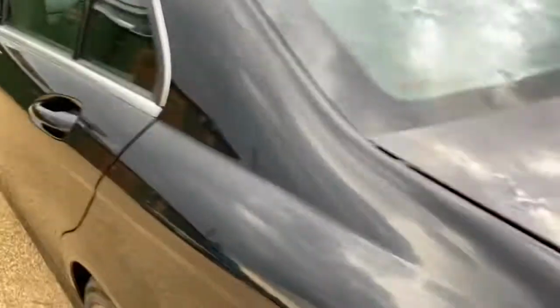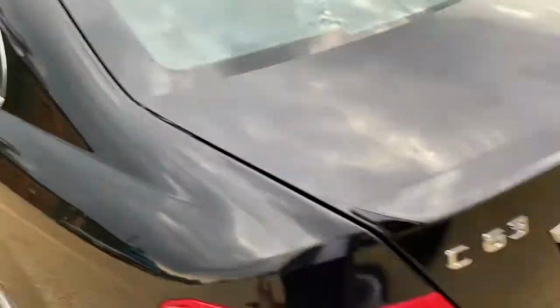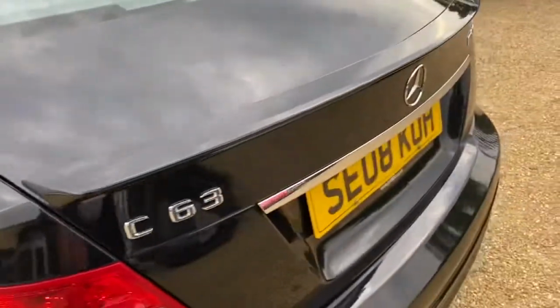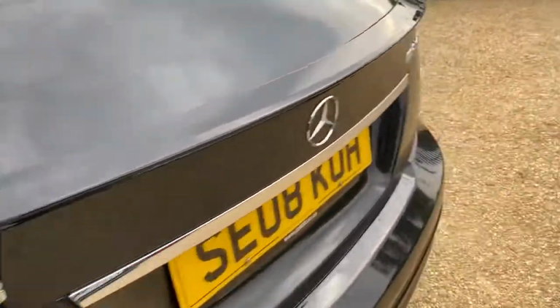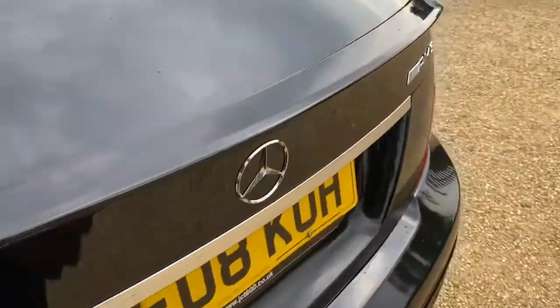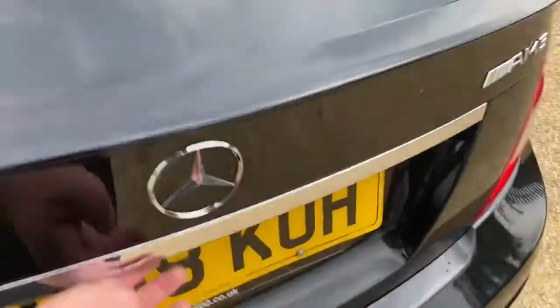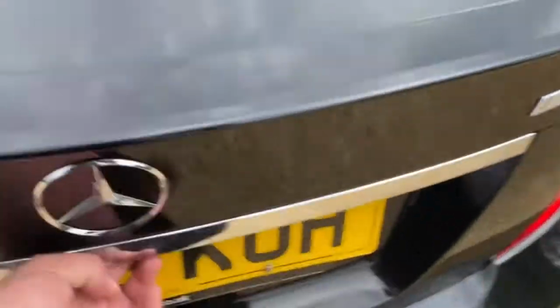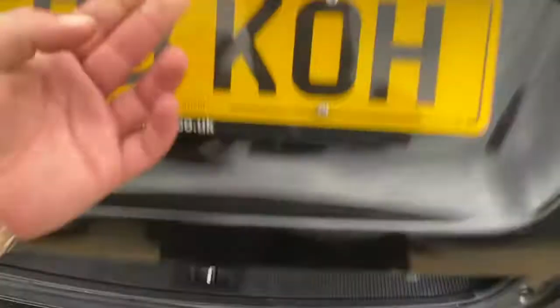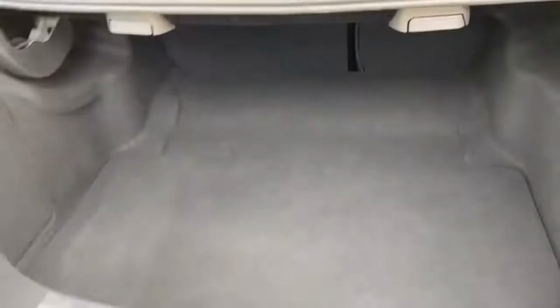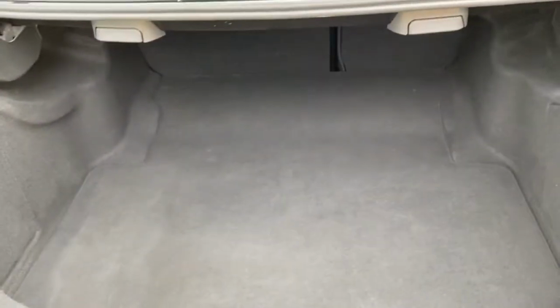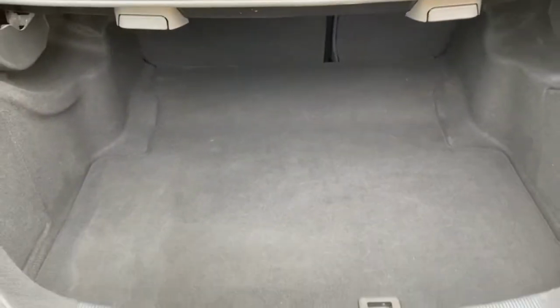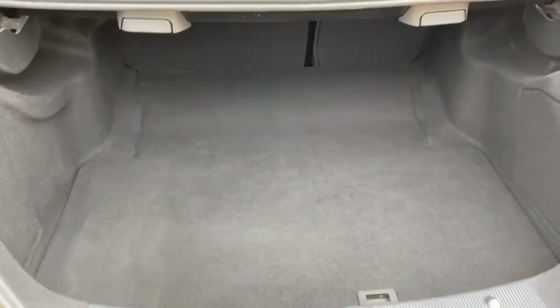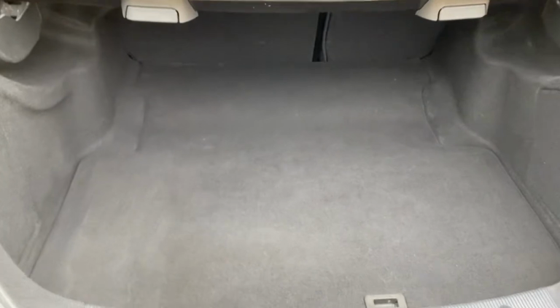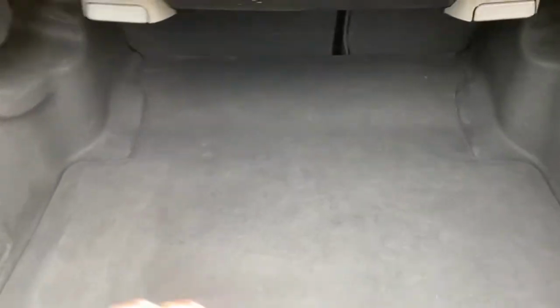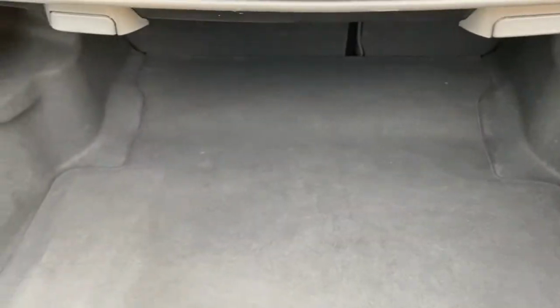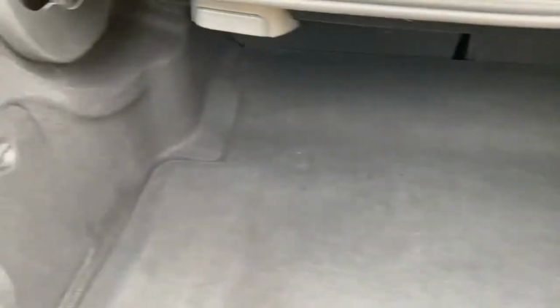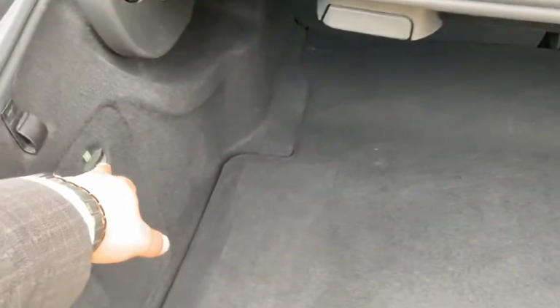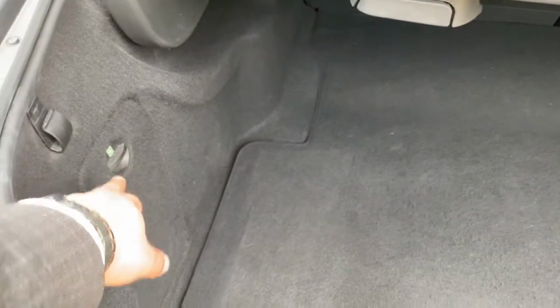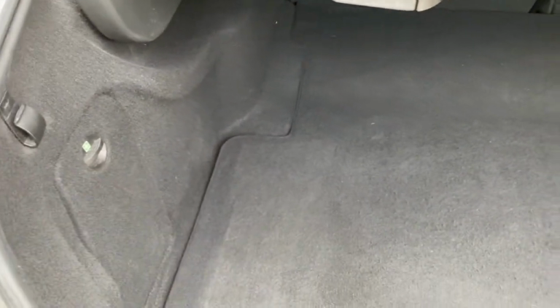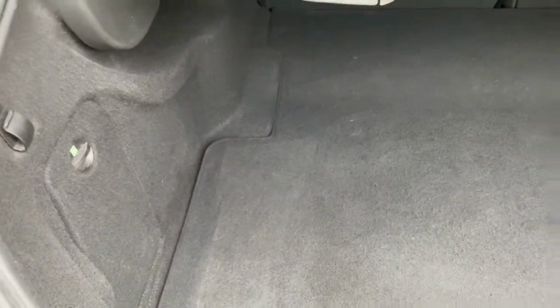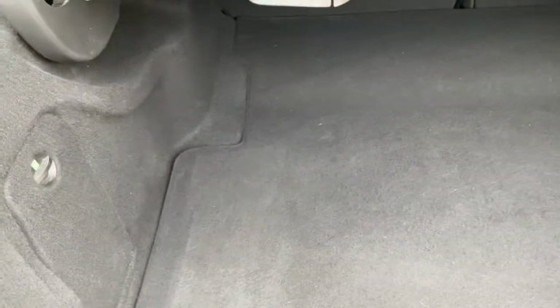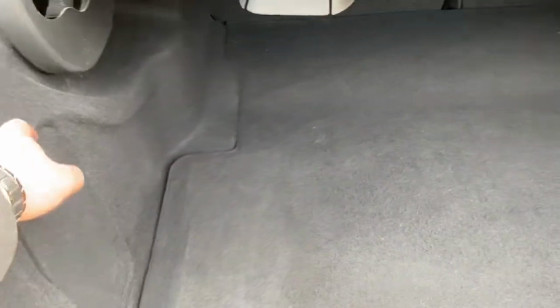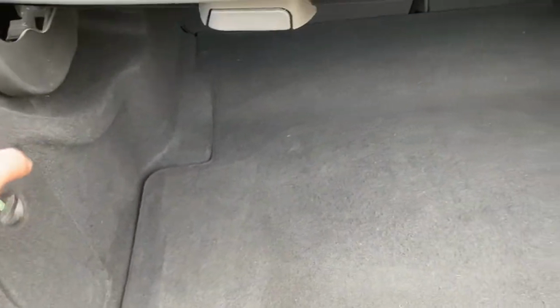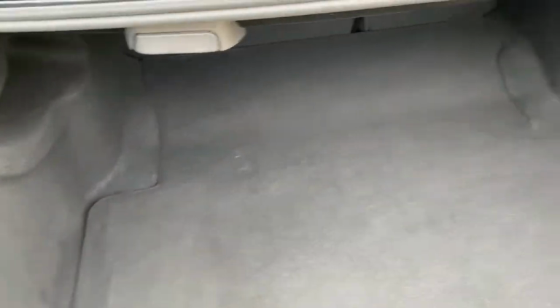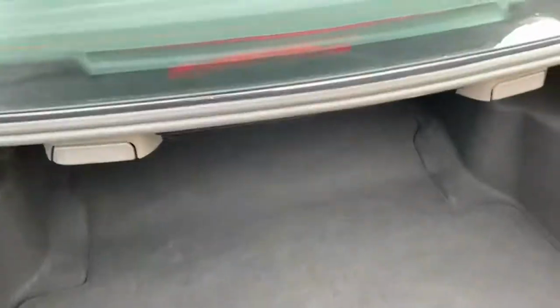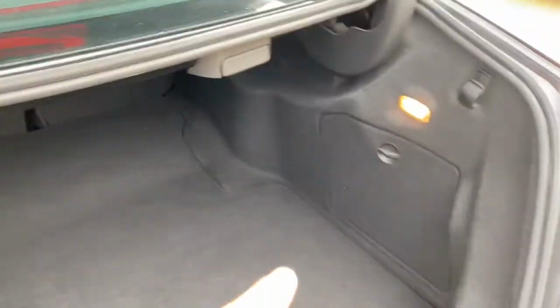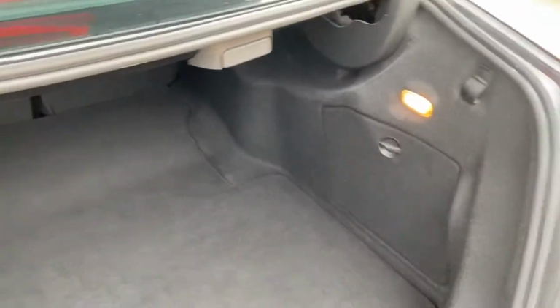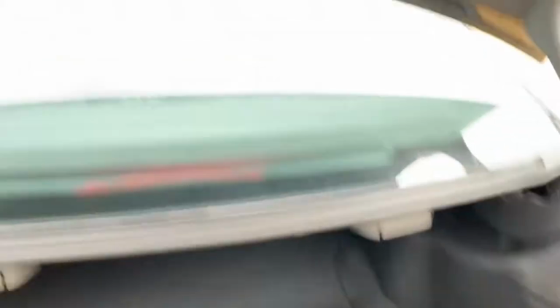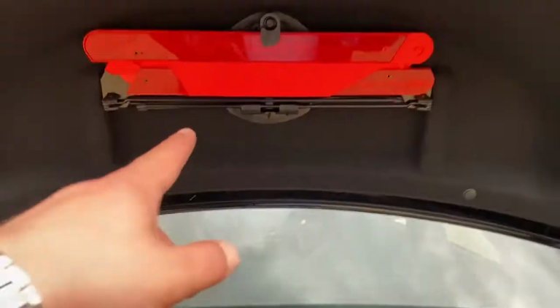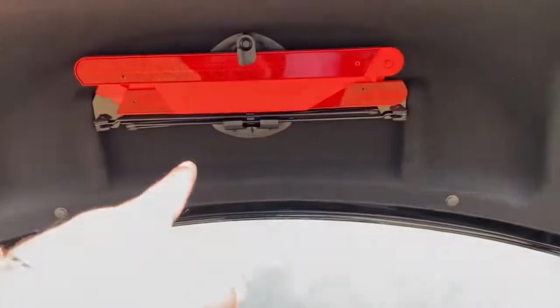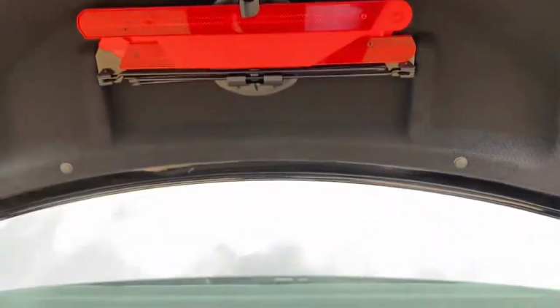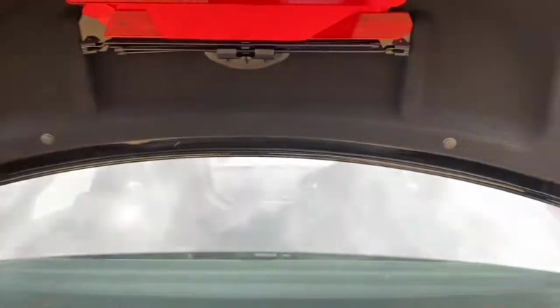In terms of the boot, the C-Class does have a very good size boot — it's really quite long and wide as well. You've got your first aid kit here on the left-hand side, hooks in place, lights in the back, and your safety triangle just there.